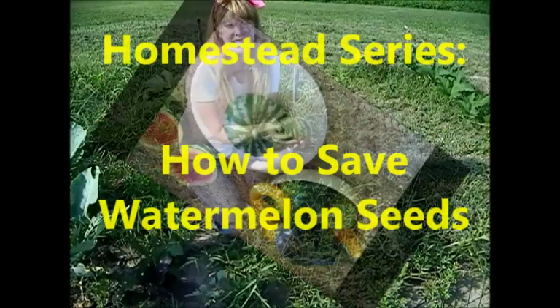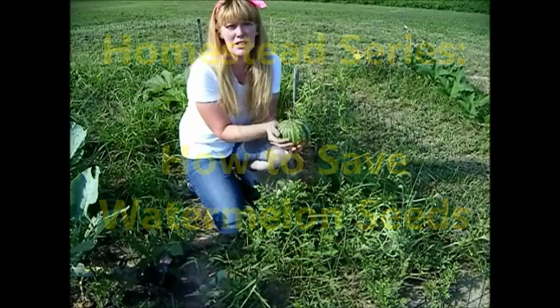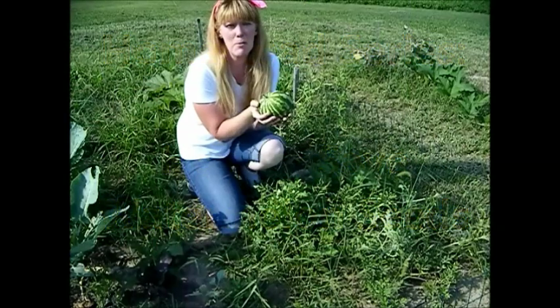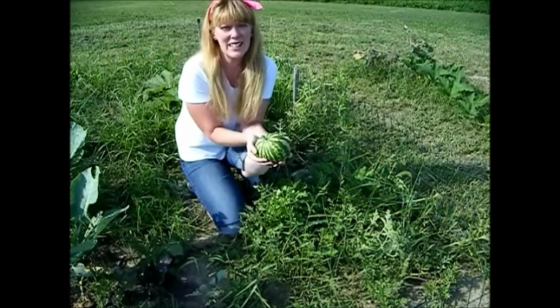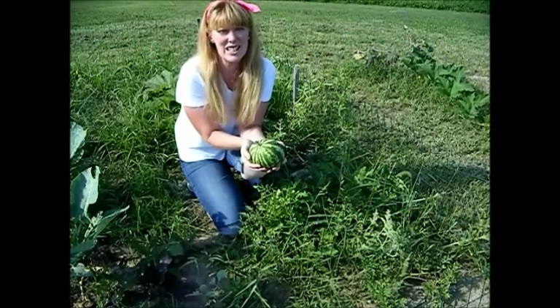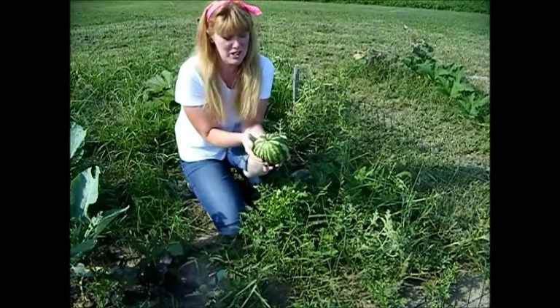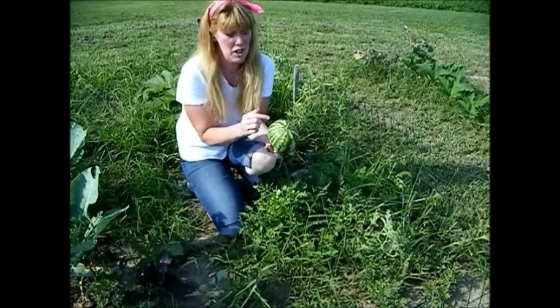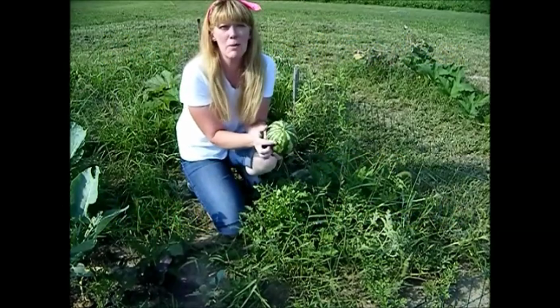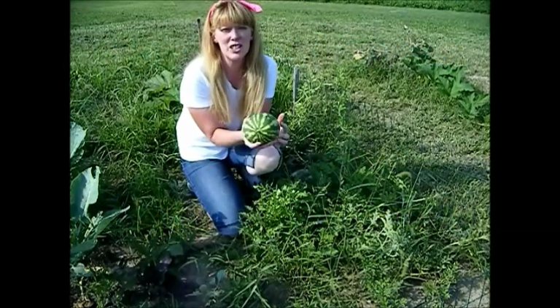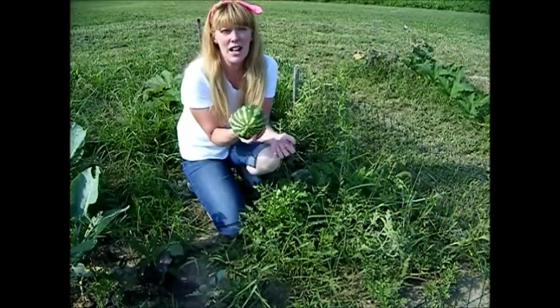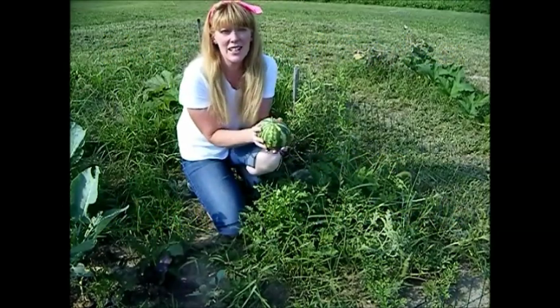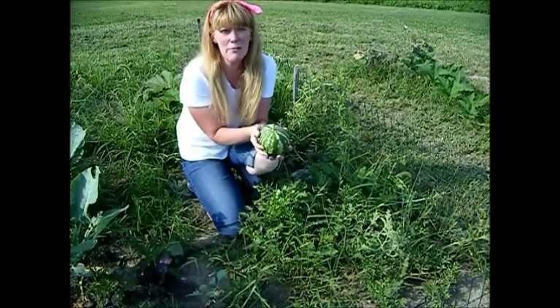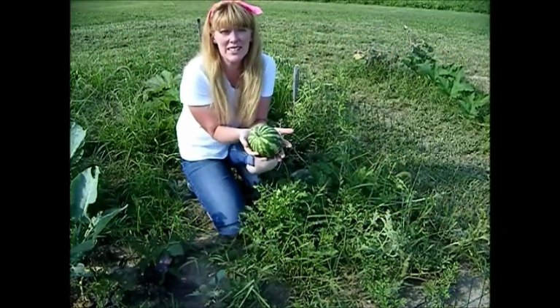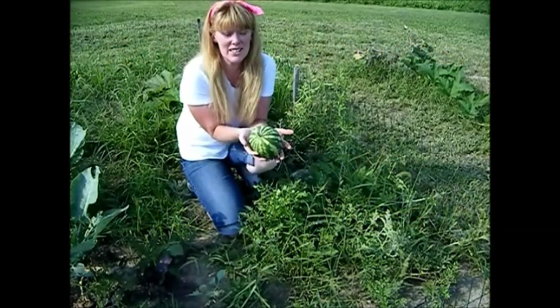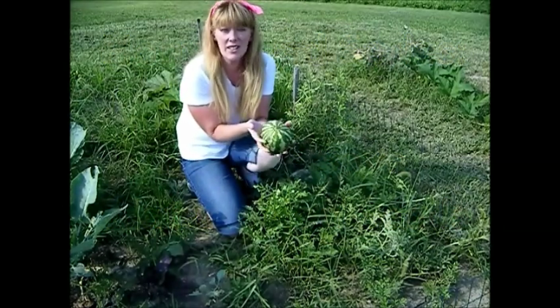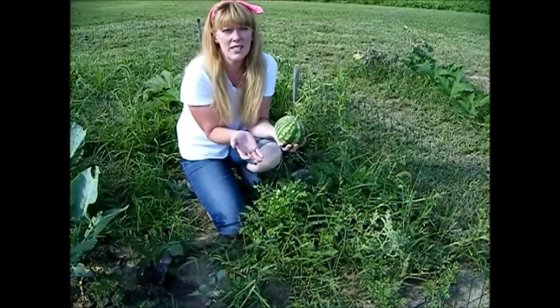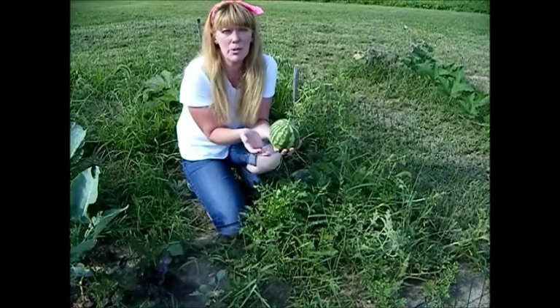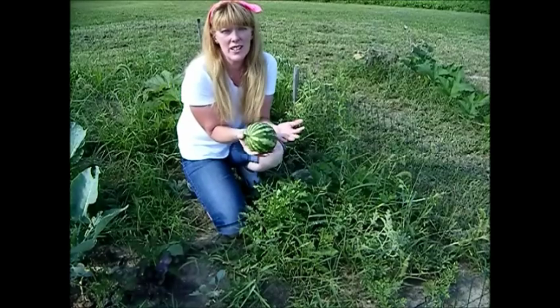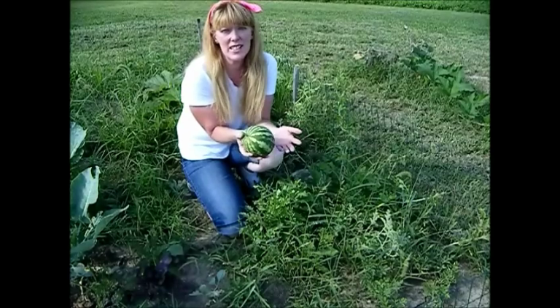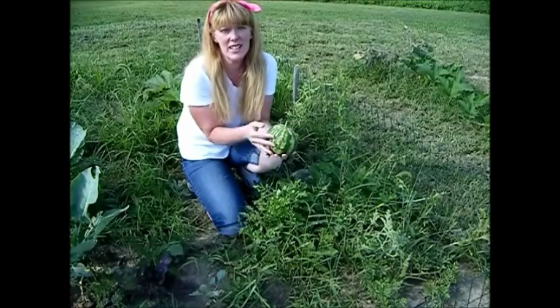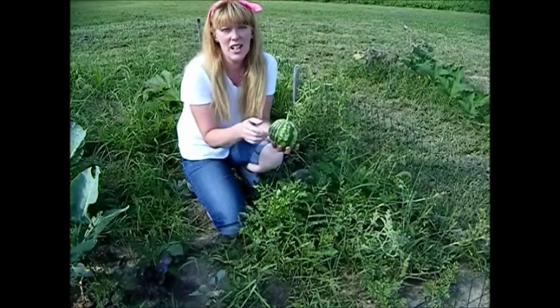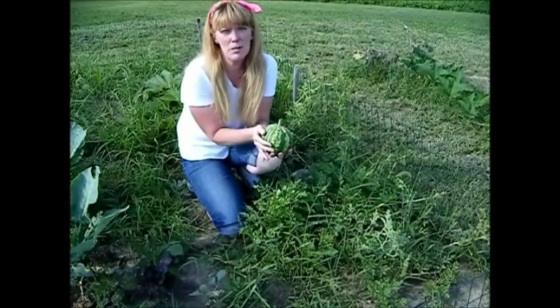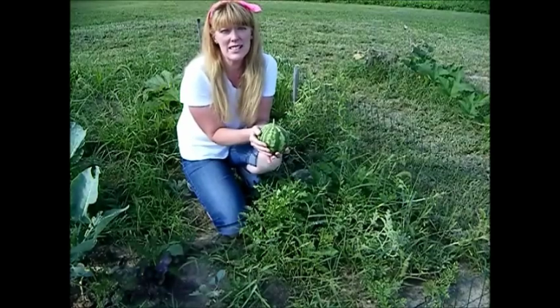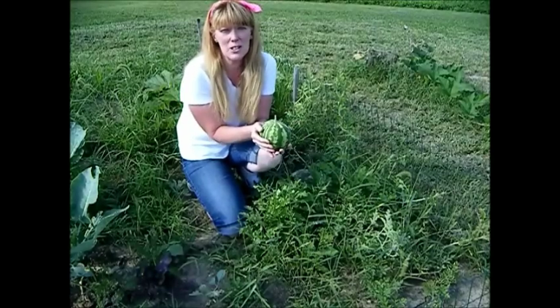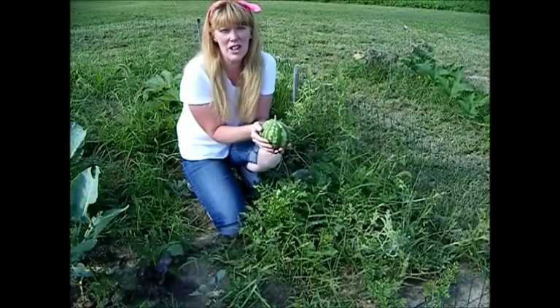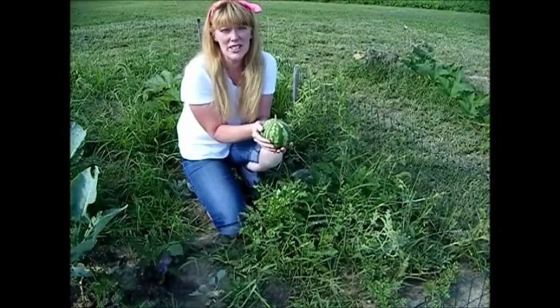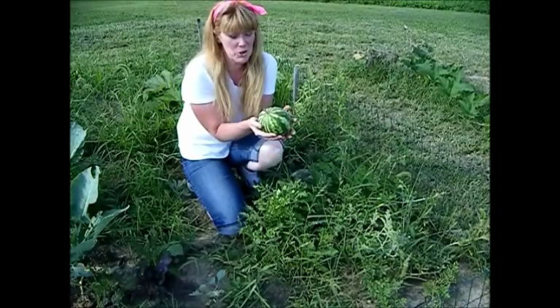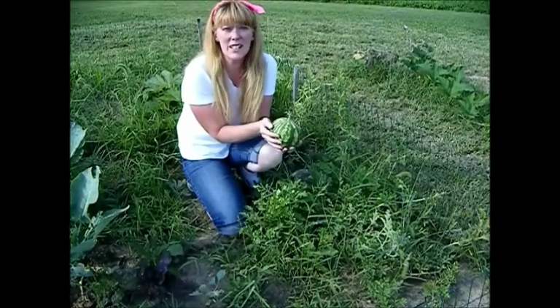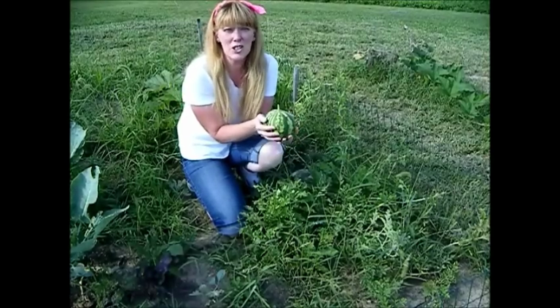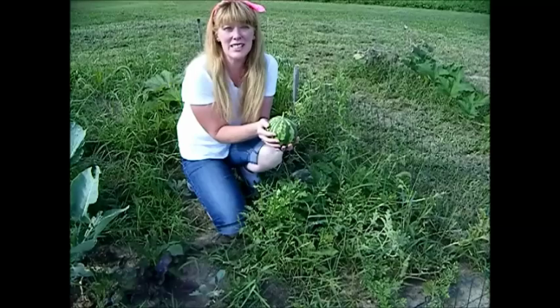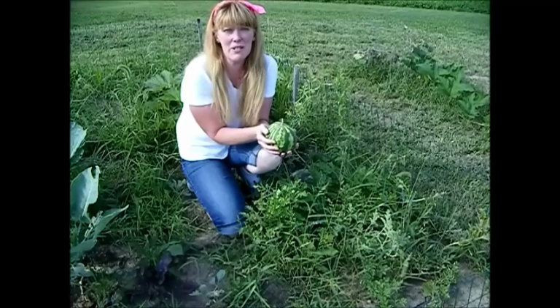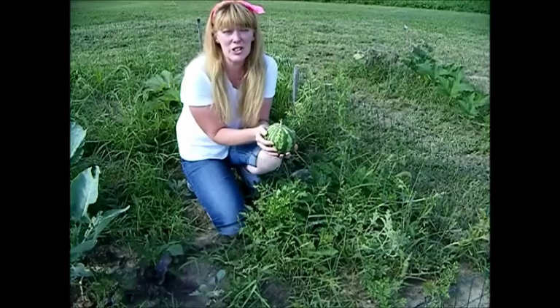Now I'm going to take you back into the kitchen where I'm going to teach you how to save melon seeds. It's simple, it's easy, and you should be seed saving as well. So join us in our new seed saving series.